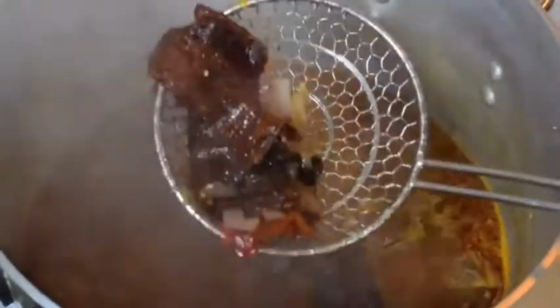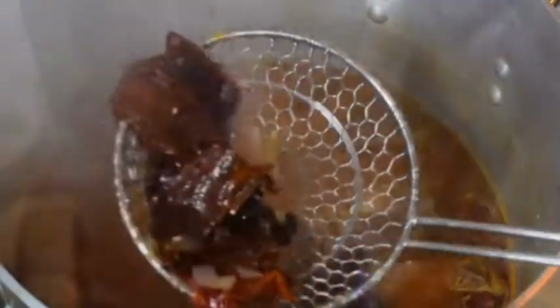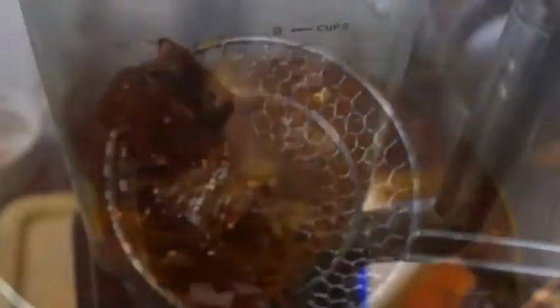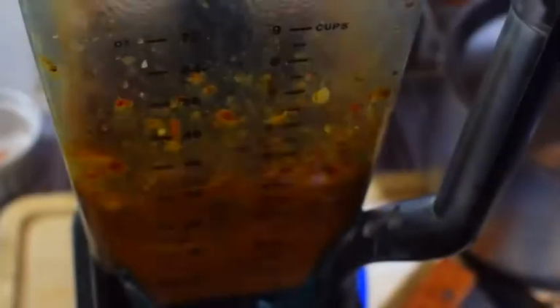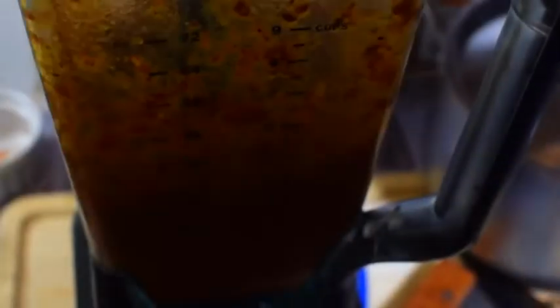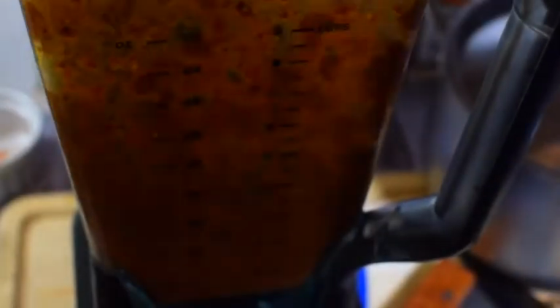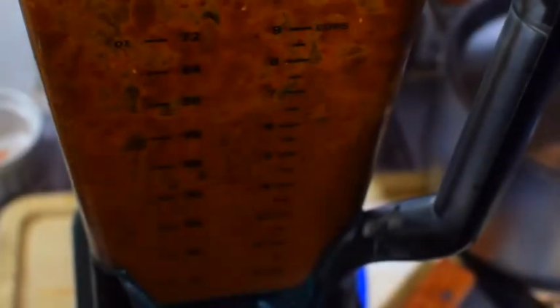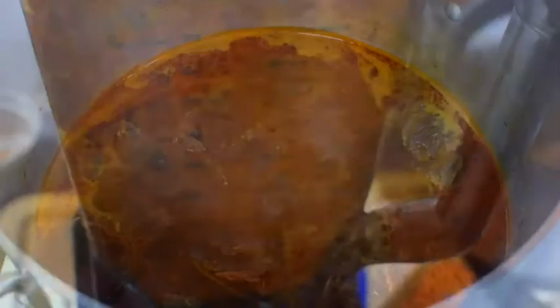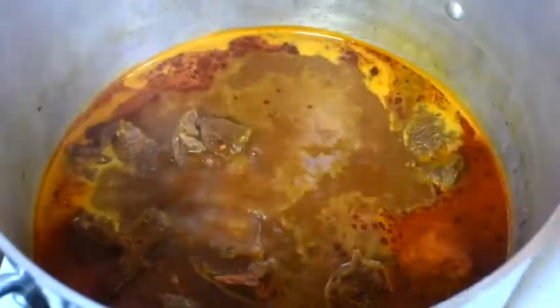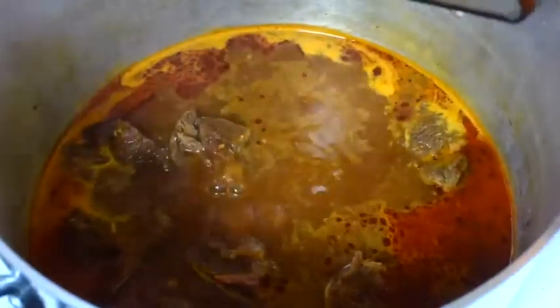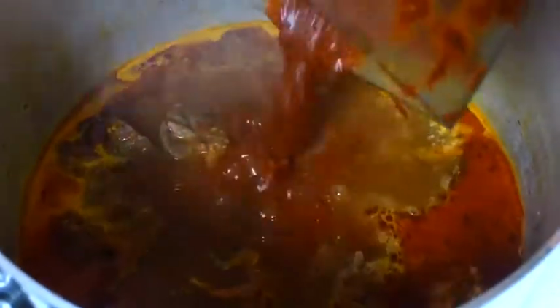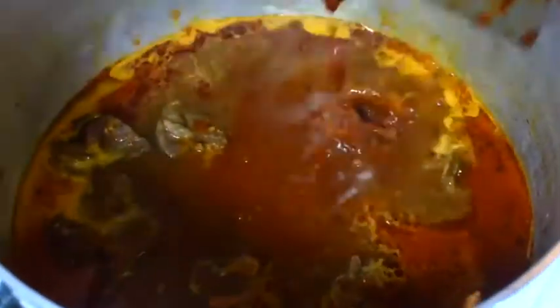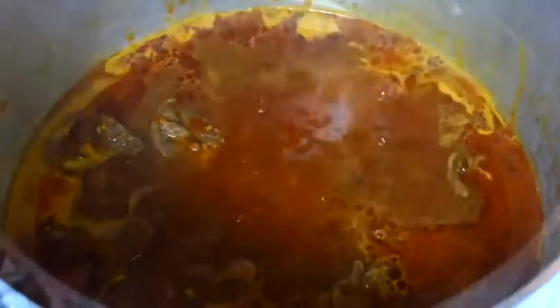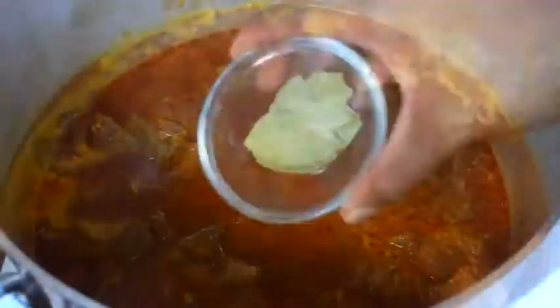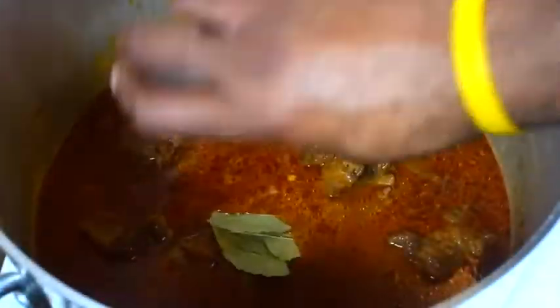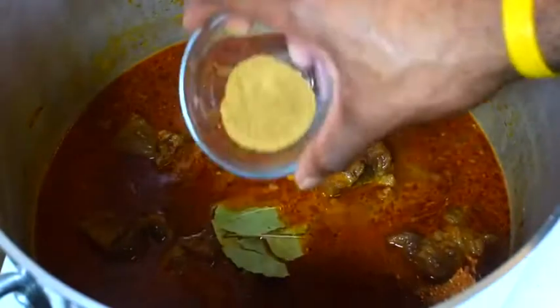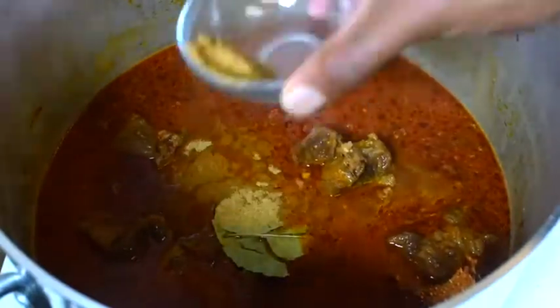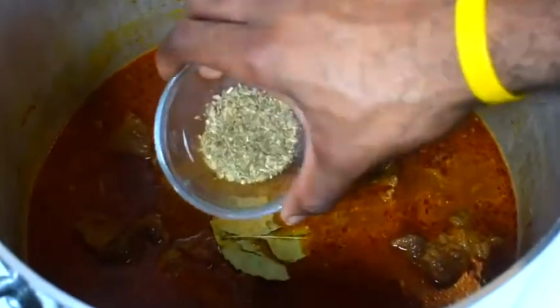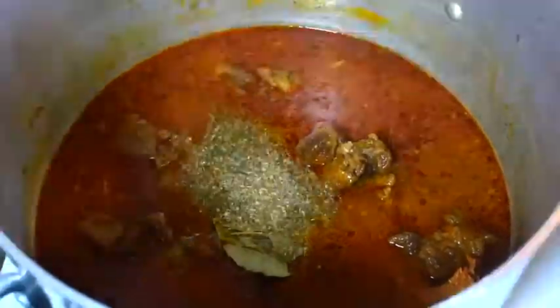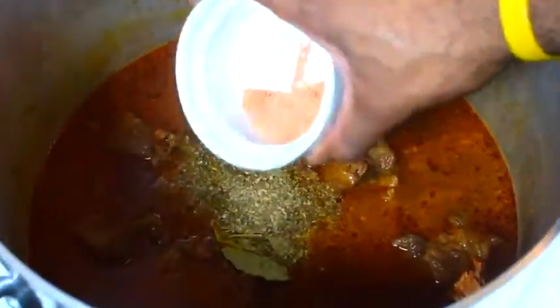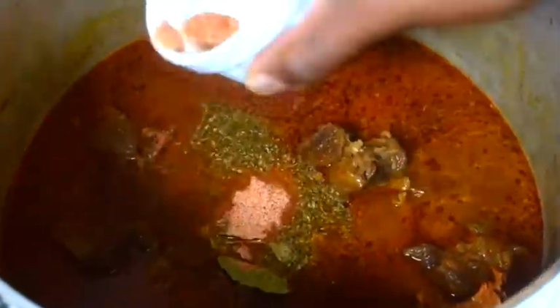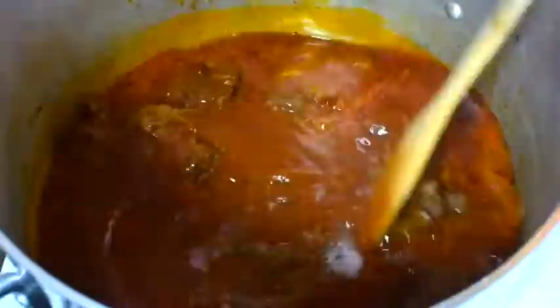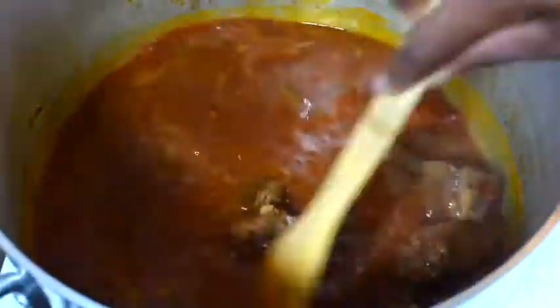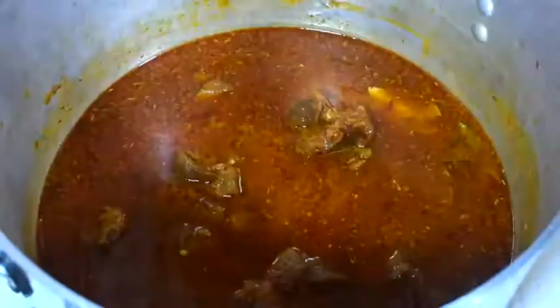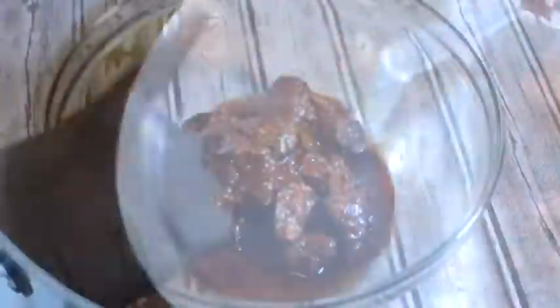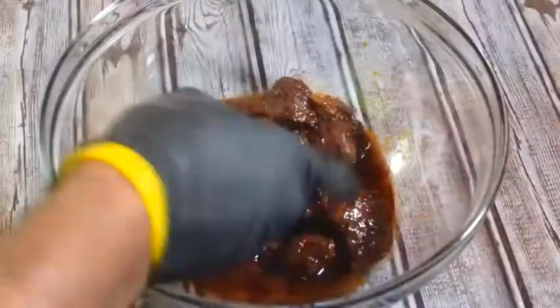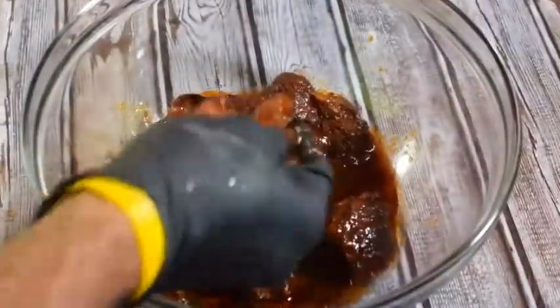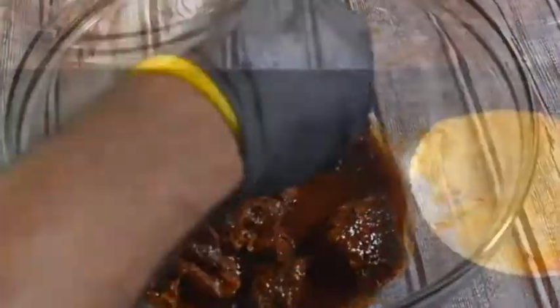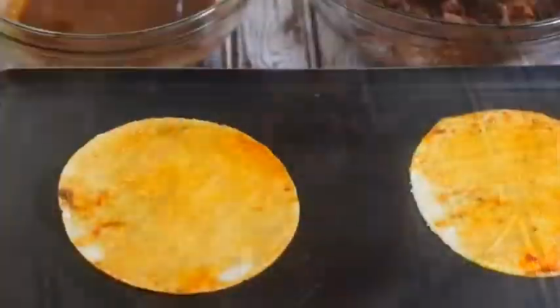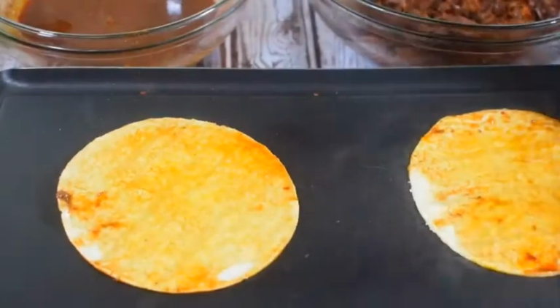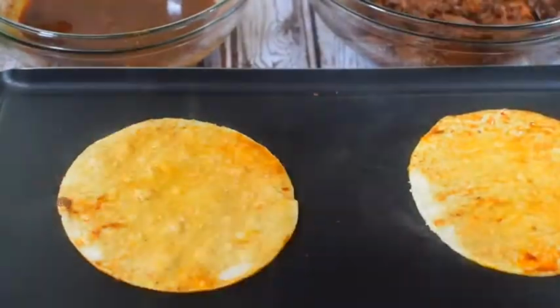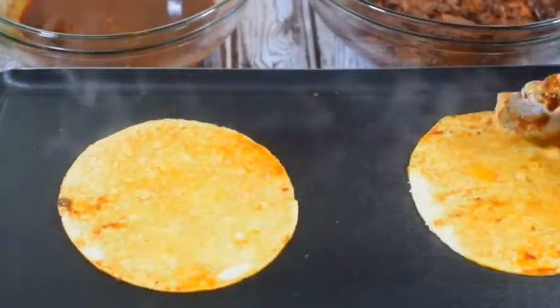After that, remove all the solids — we're going to blend it. Add that puree back to the pot and let's season with bay leaves, oregano, cumin, and our salt mixture. Three hours — nice and tender.